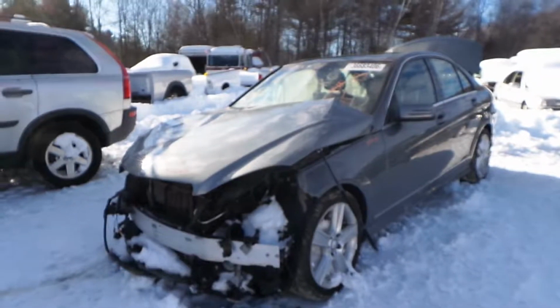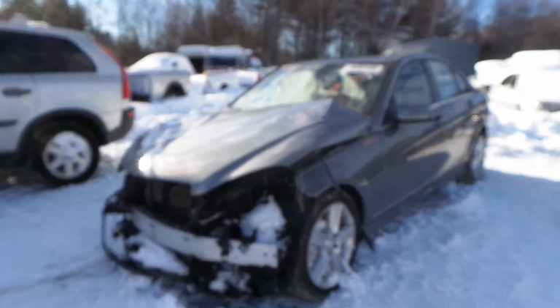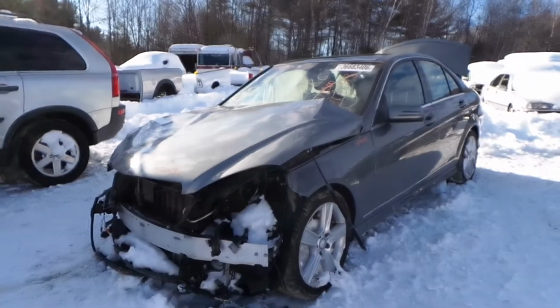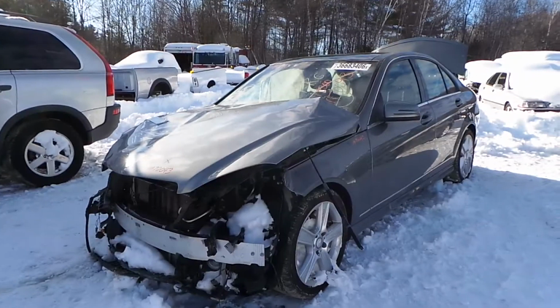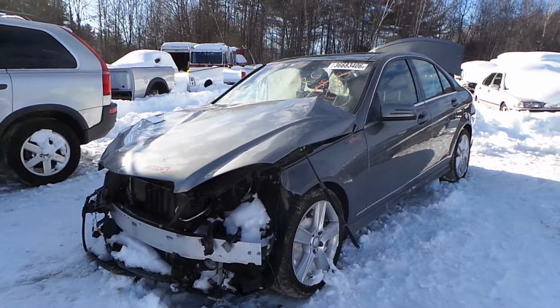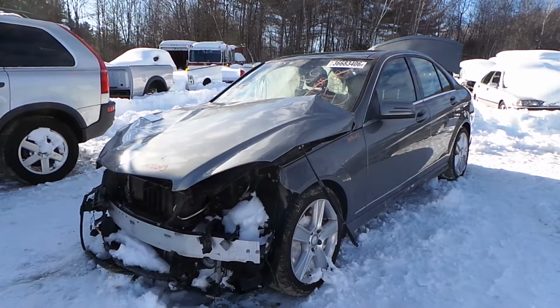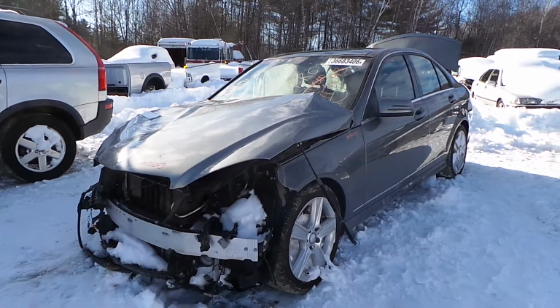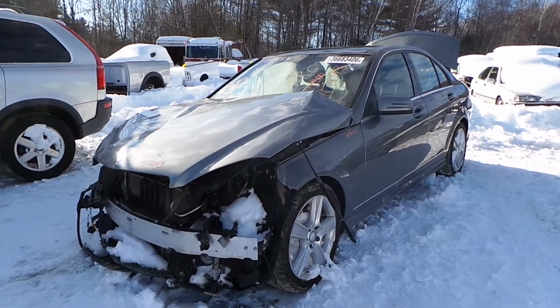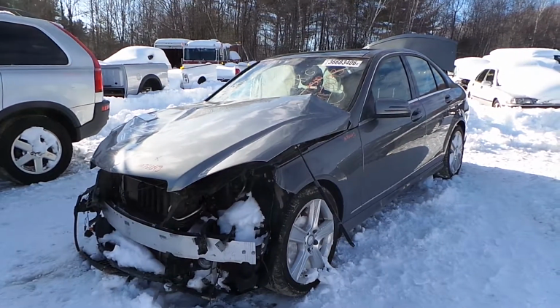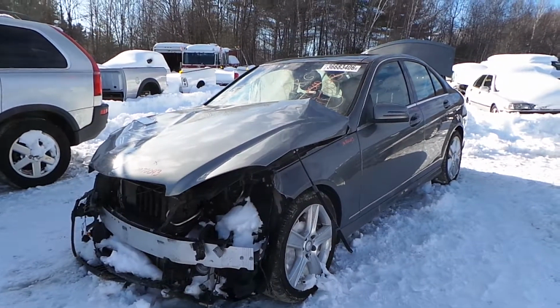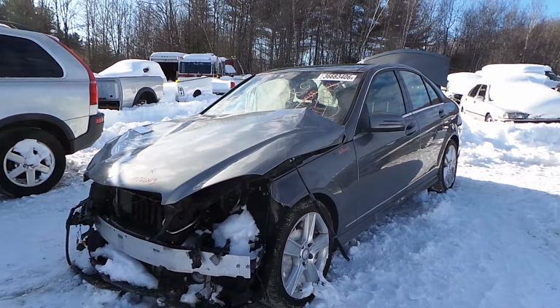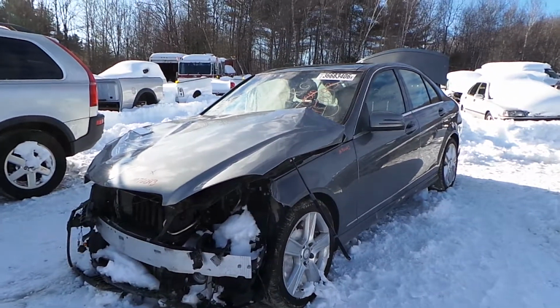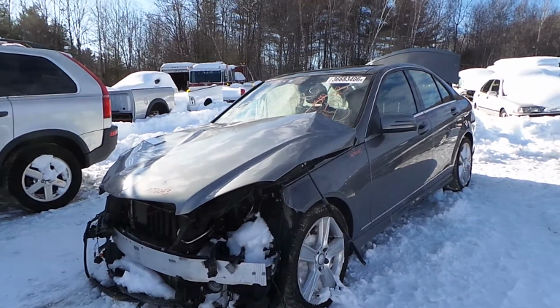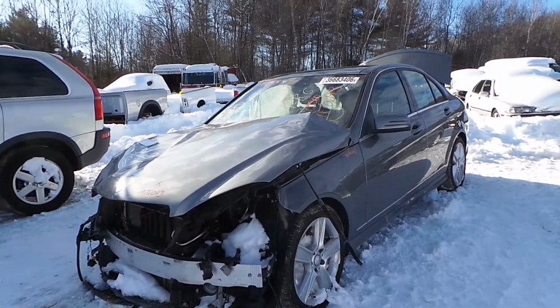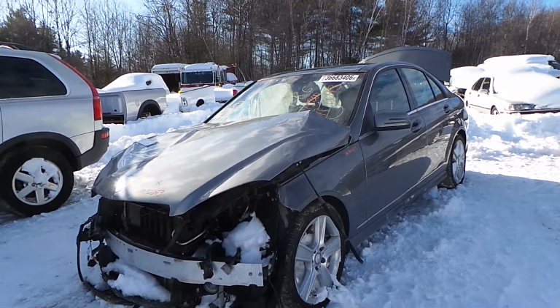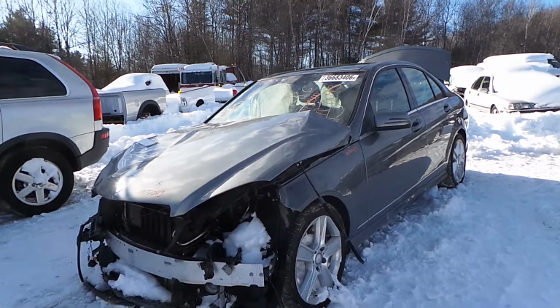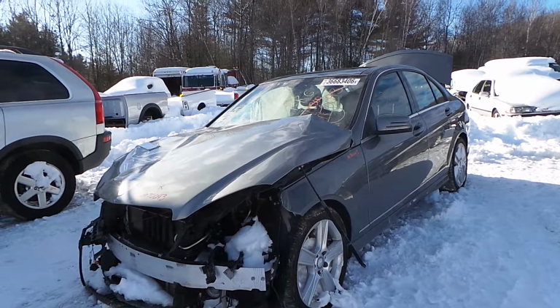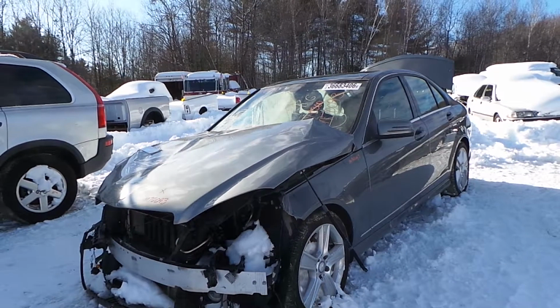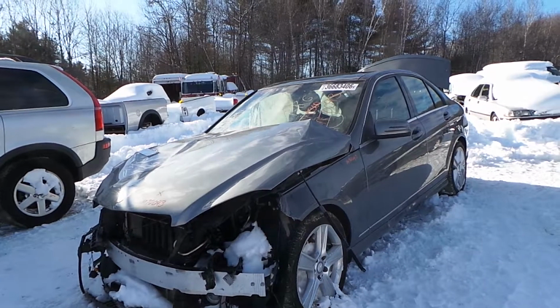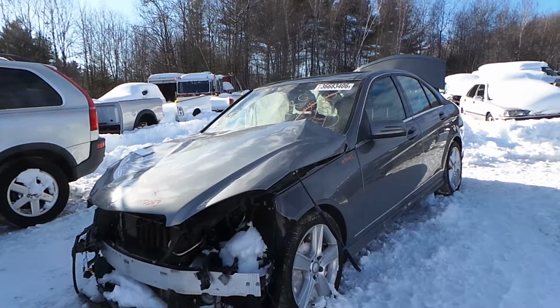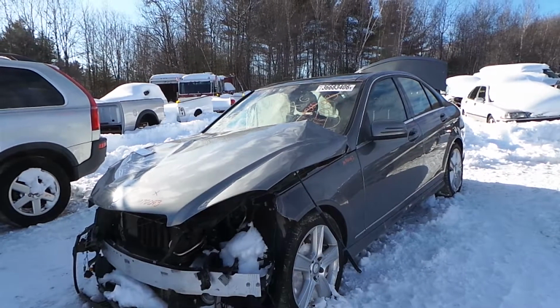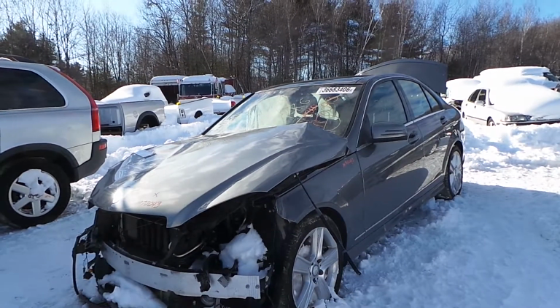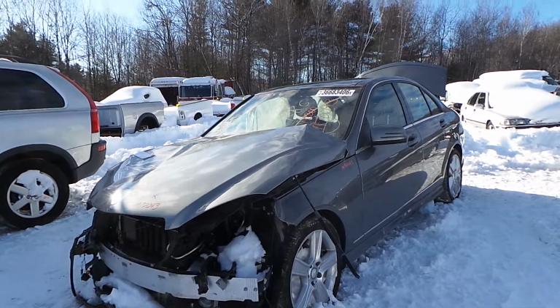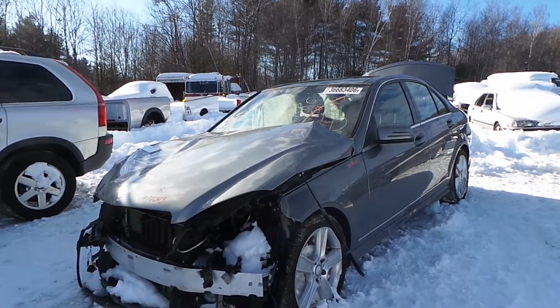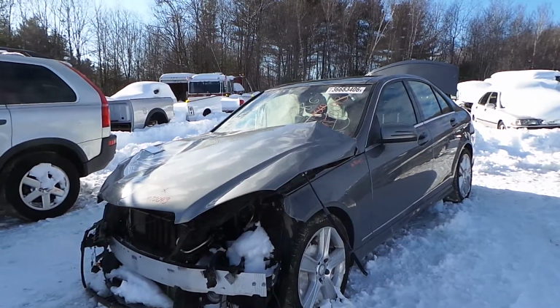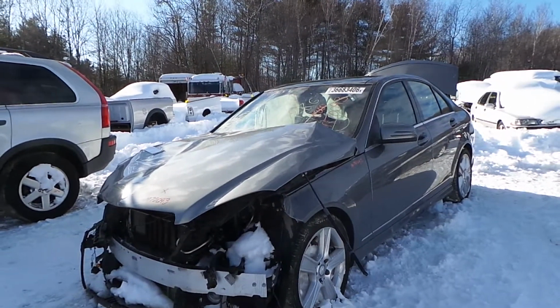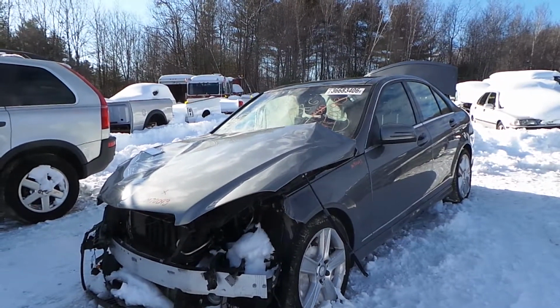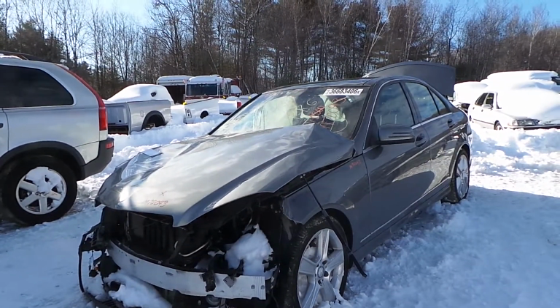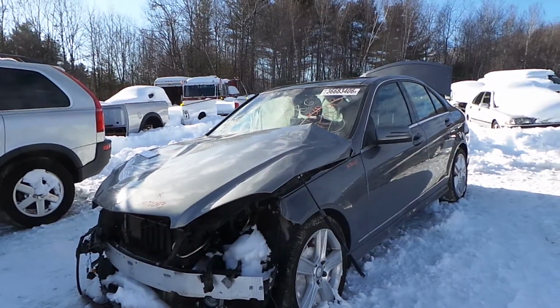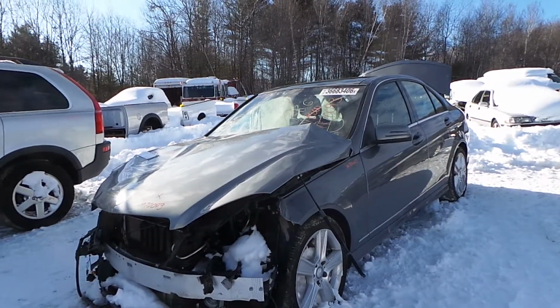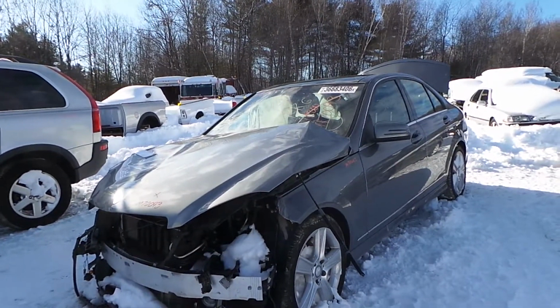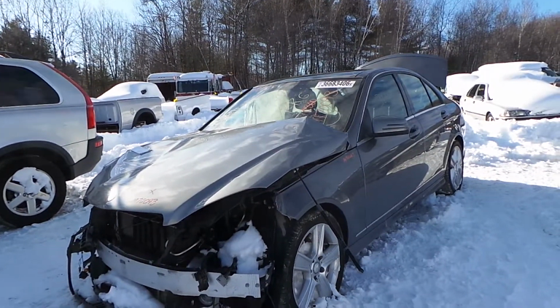Hi, this is Alex with New England Auto & Truck Recyclers. Today we are inventorying a 2011 Mercedes C300, stock number M70093.